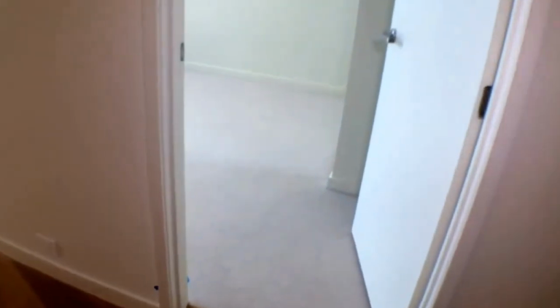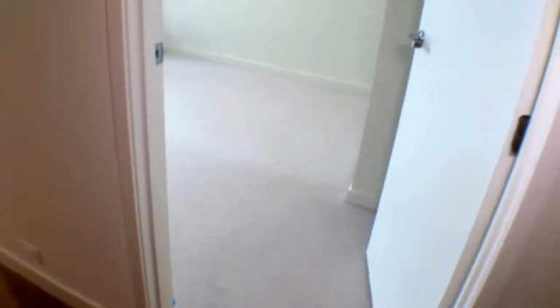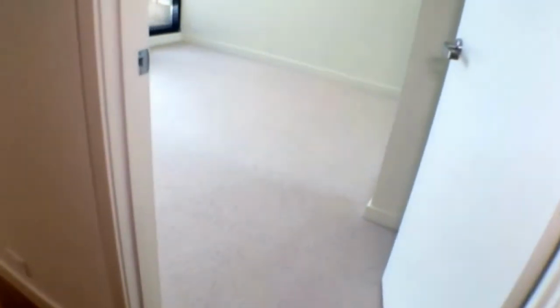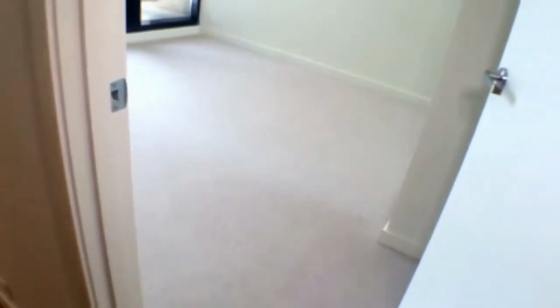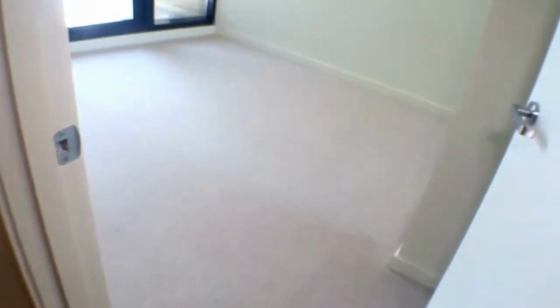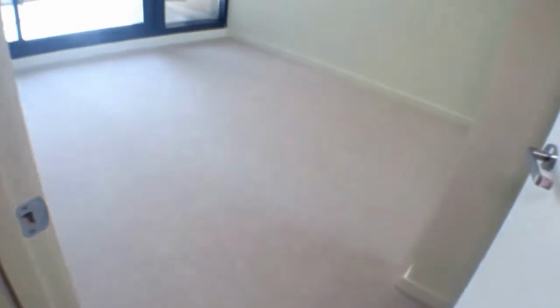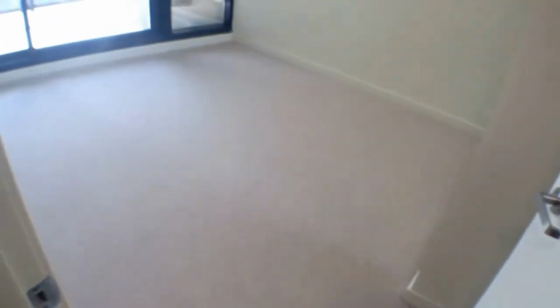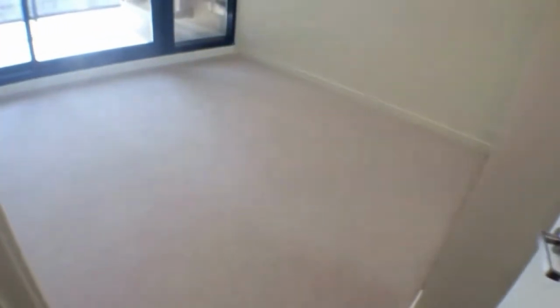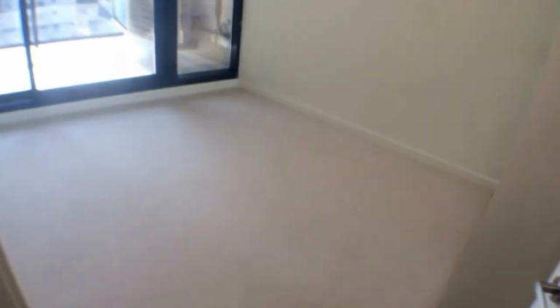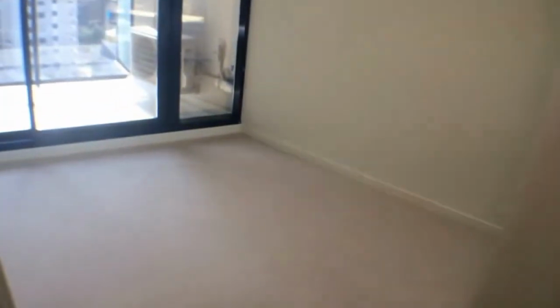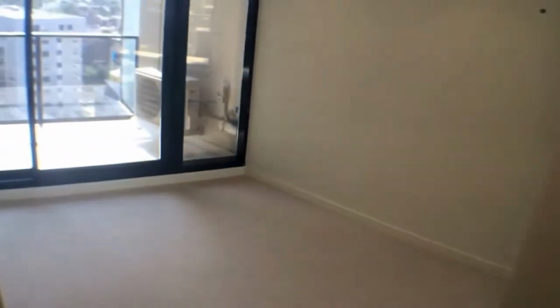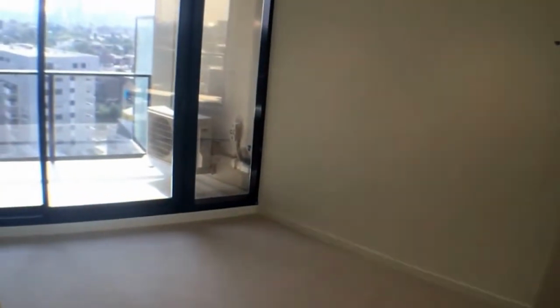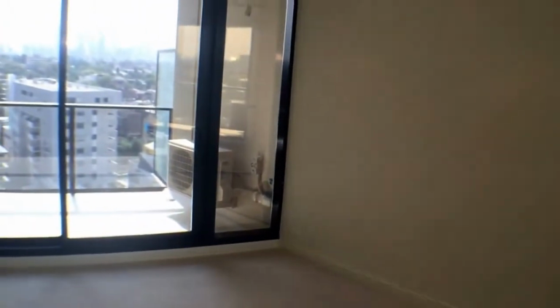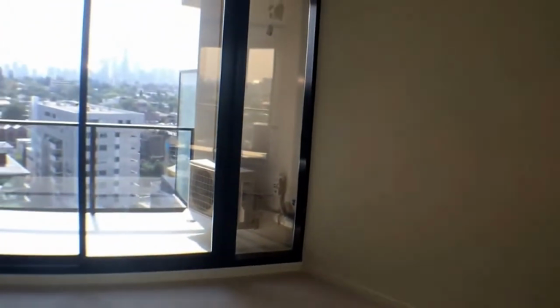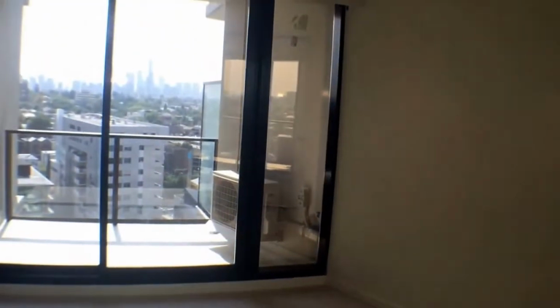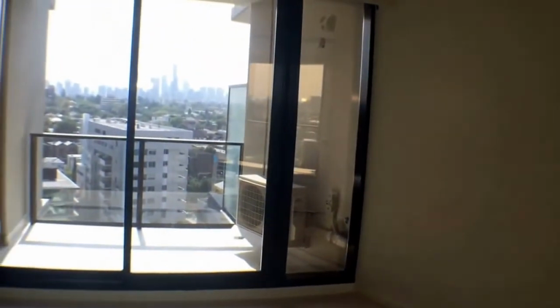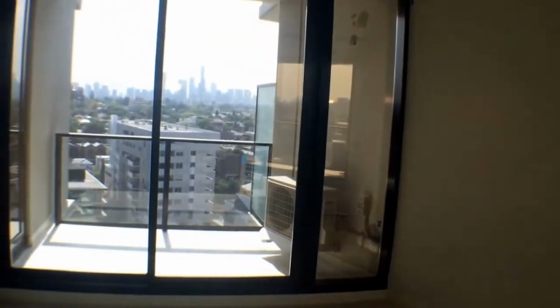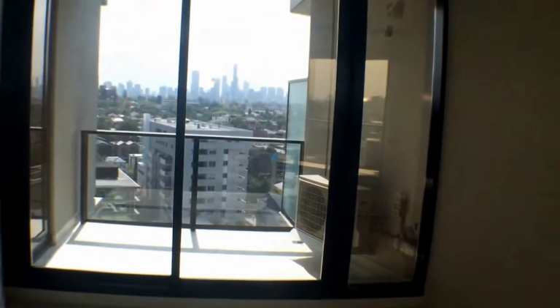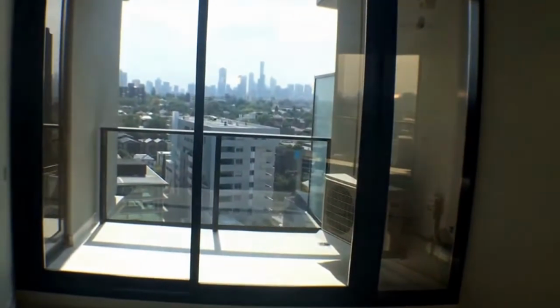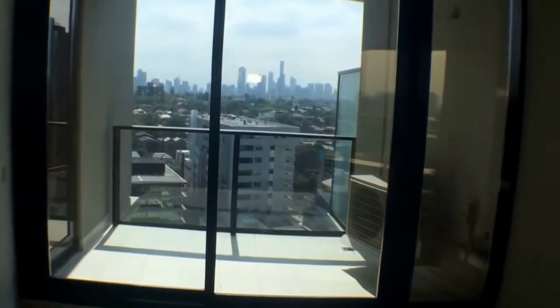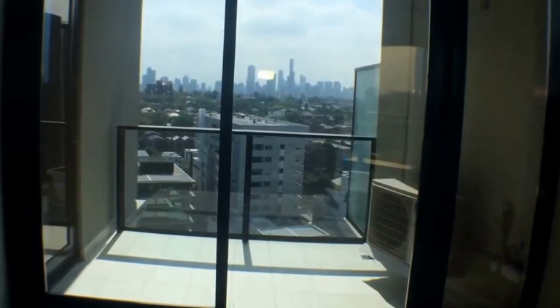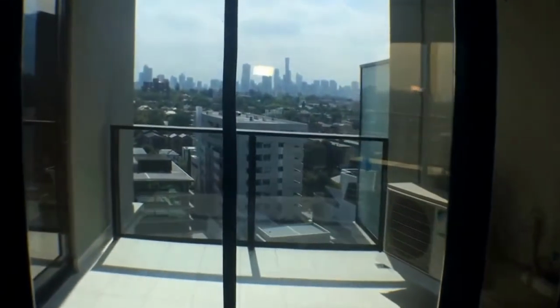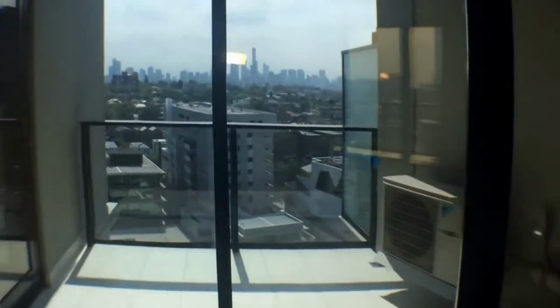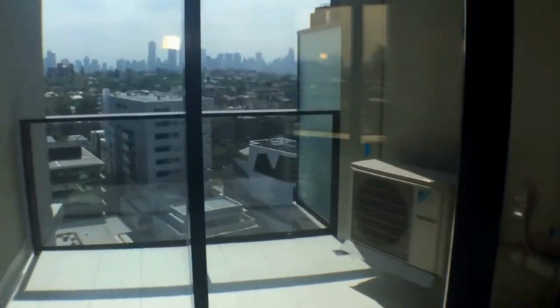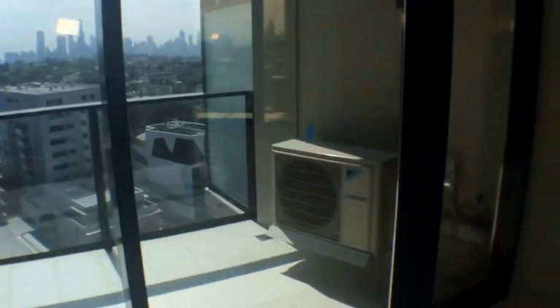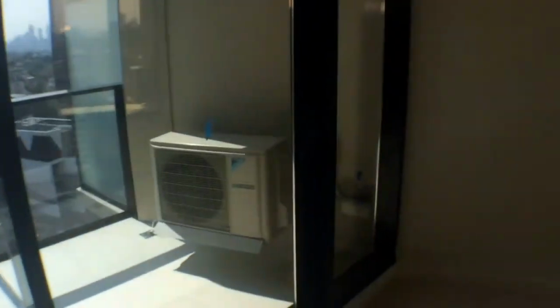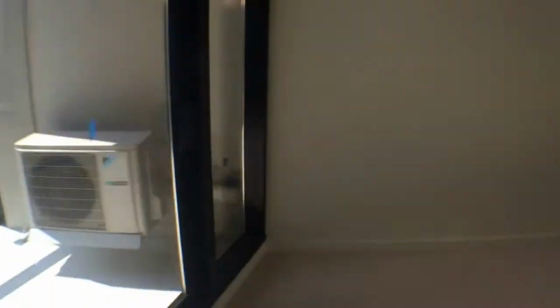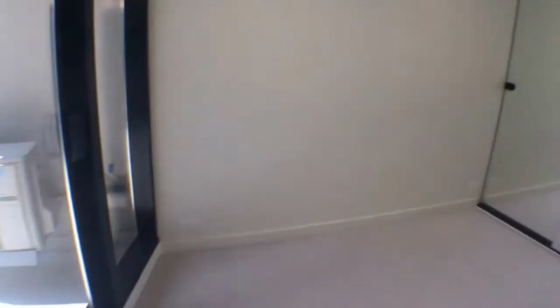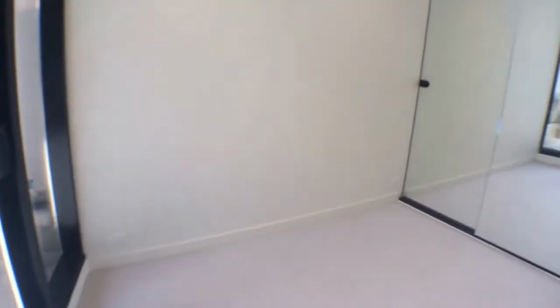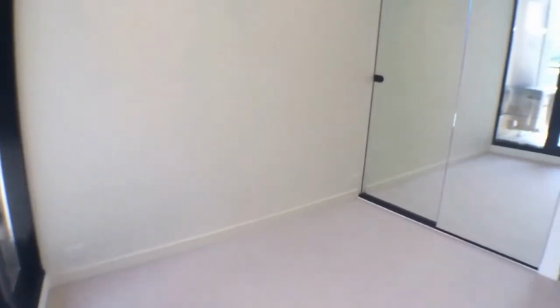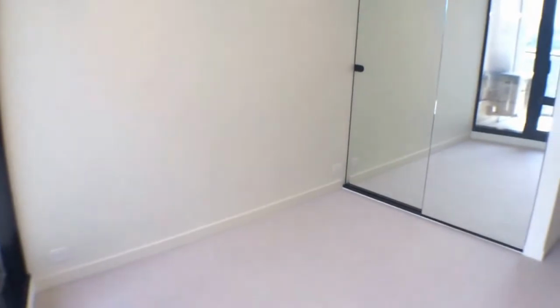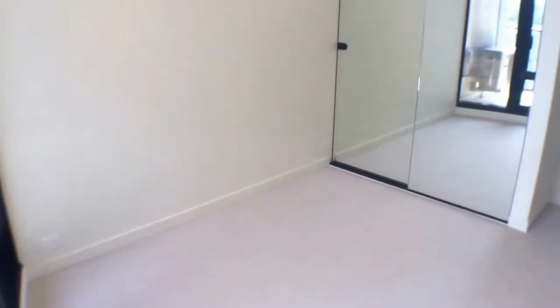Our master bedroom is suitable for a queen-size bed, with a beautiful view of the city from our private west-facing balcony, and built-in wardrobes with mirrored doors.